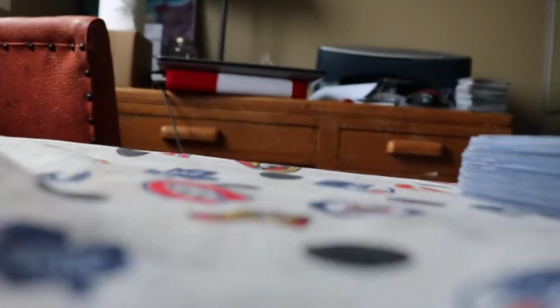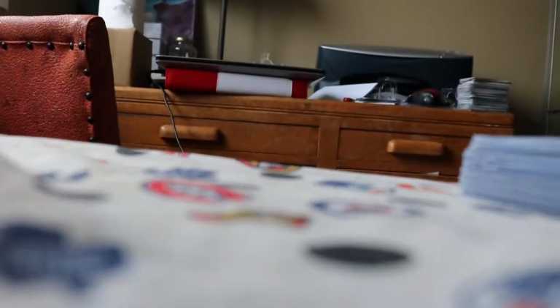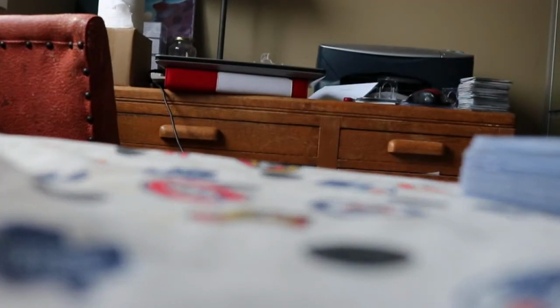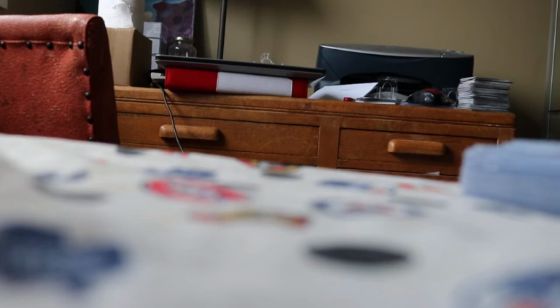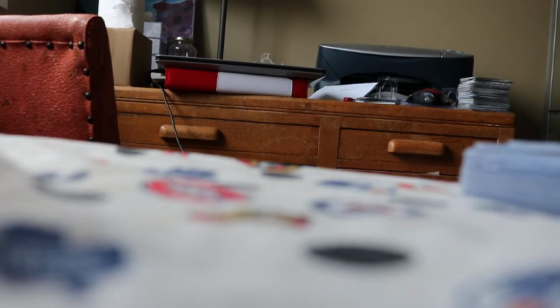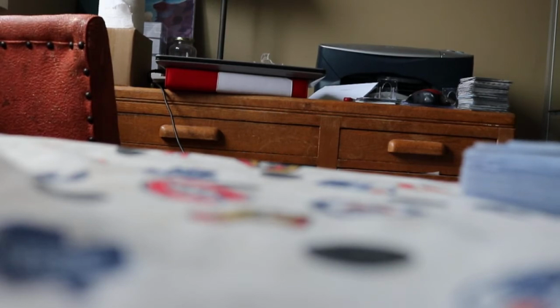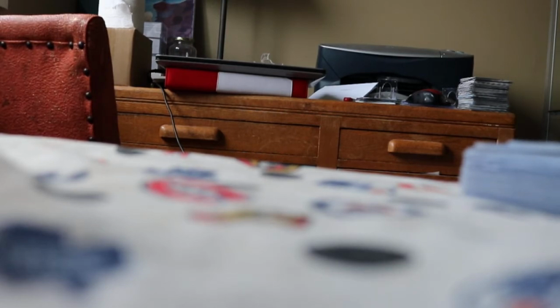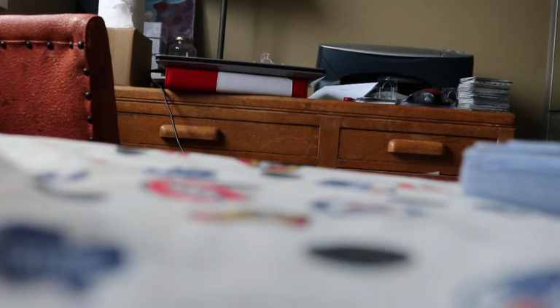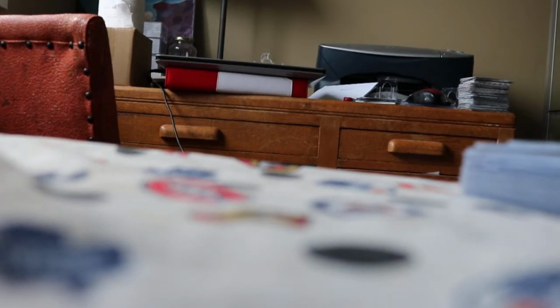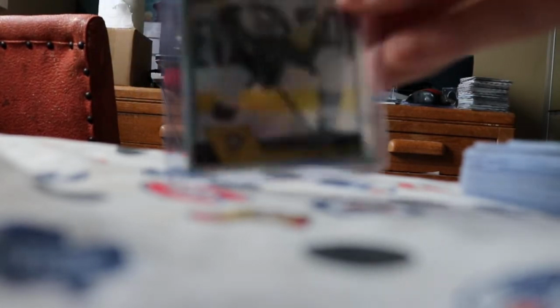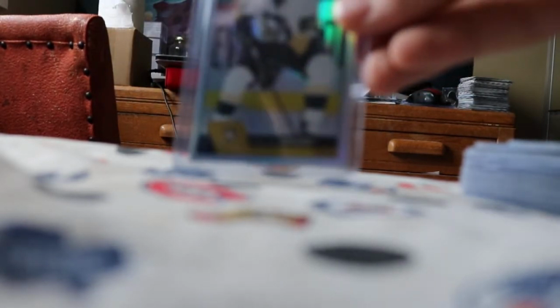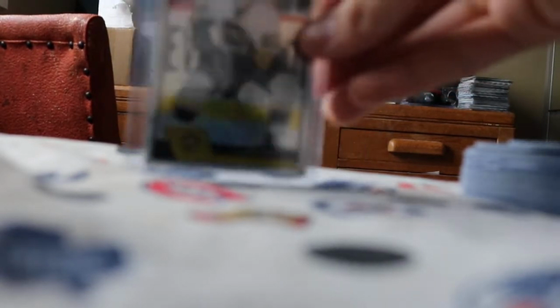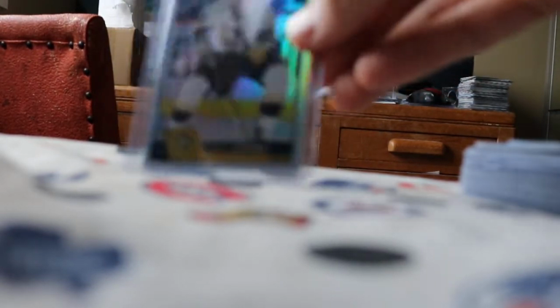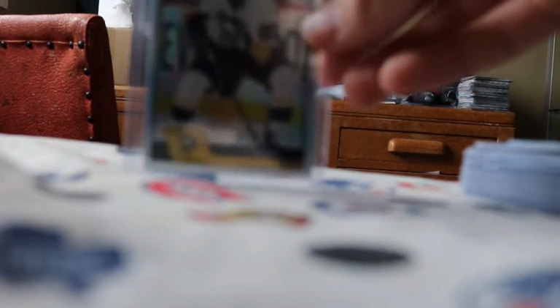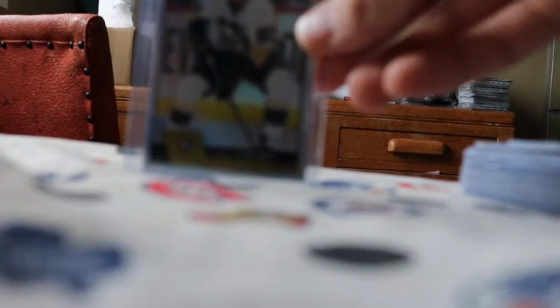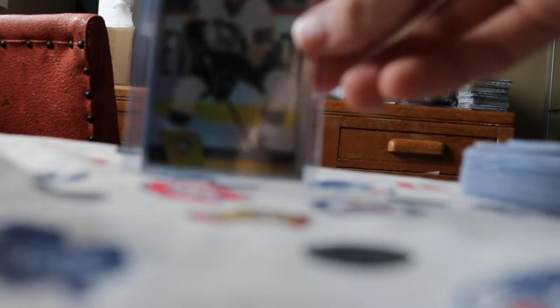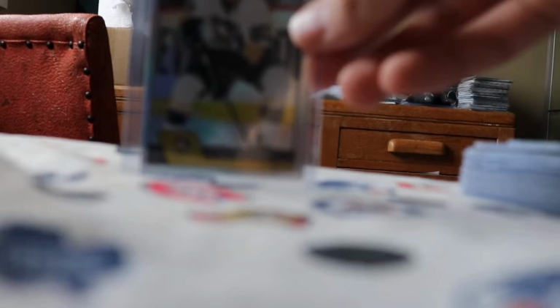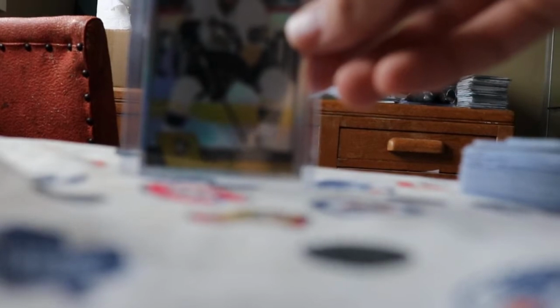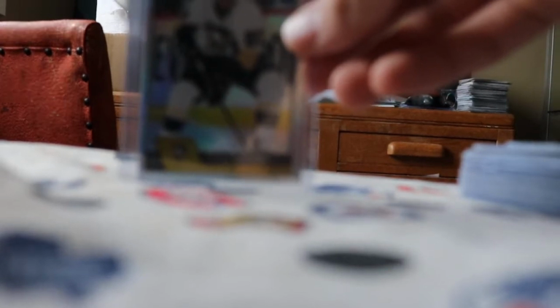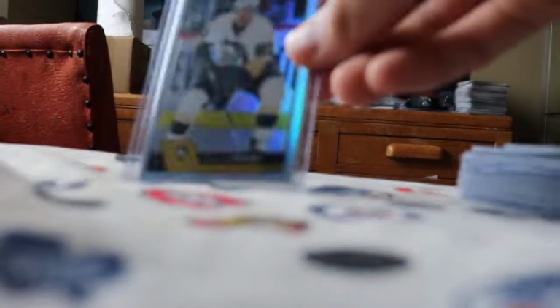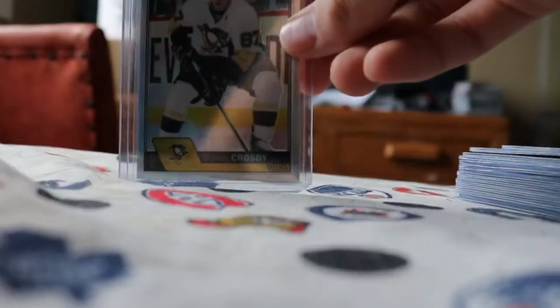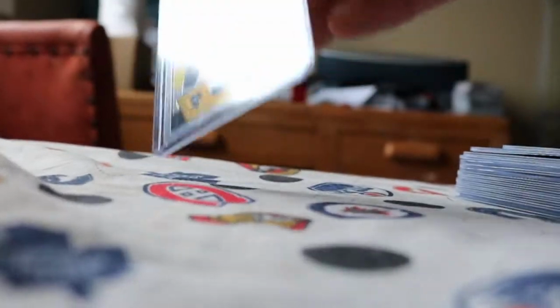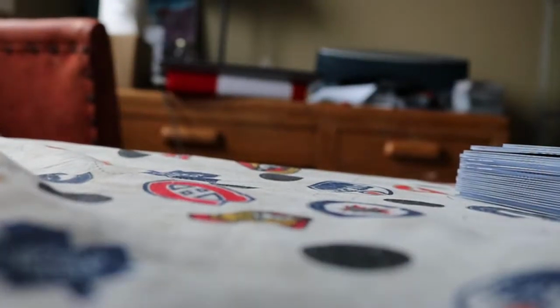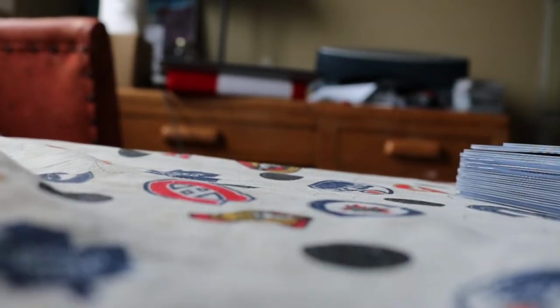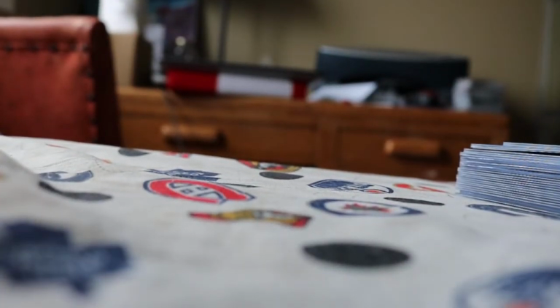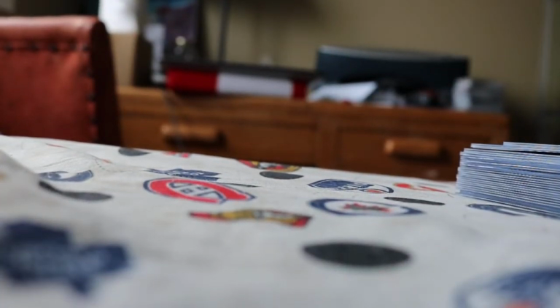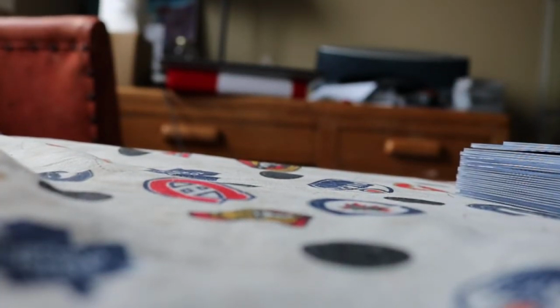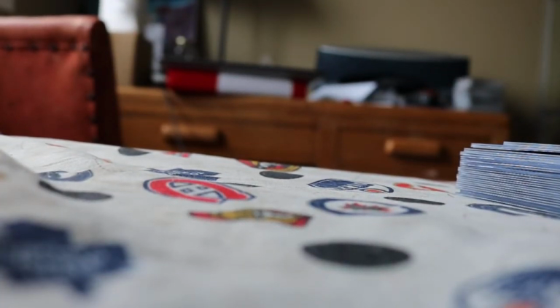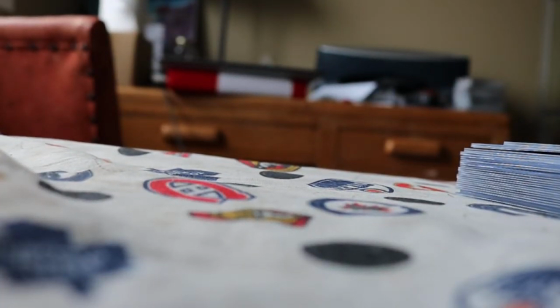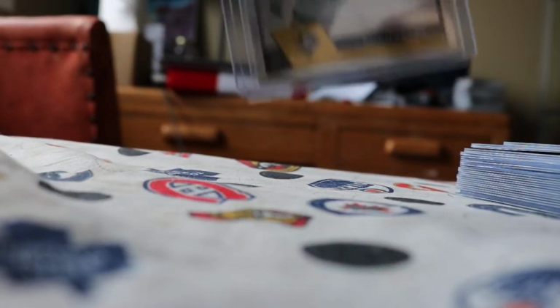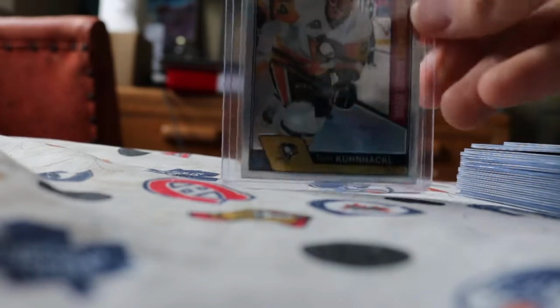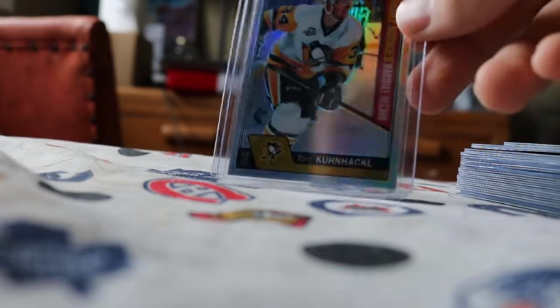Ottawa-wise, we got a Mike Hoffman red prism numbered to 199. Pittsburgh — we have only two cards: a rainbow of Crosby, not a bad one to get, and a Tom Kuhnhackl Marquee Rookies rainbow.